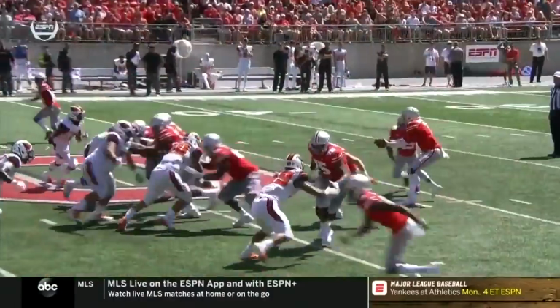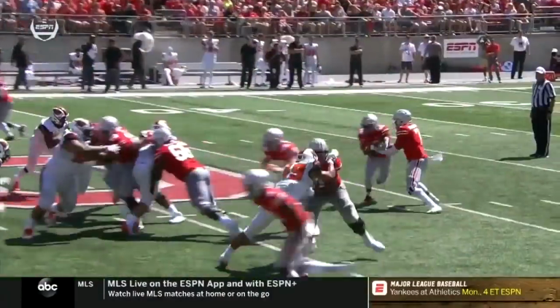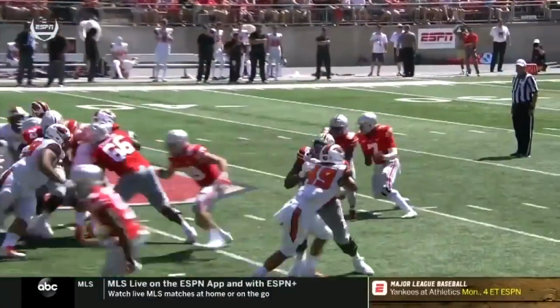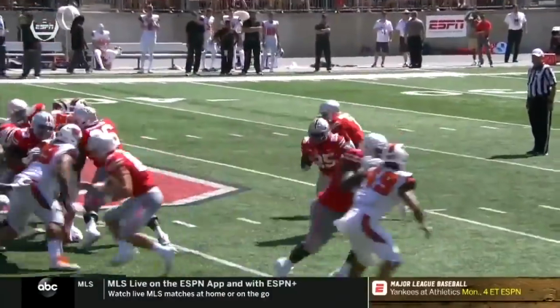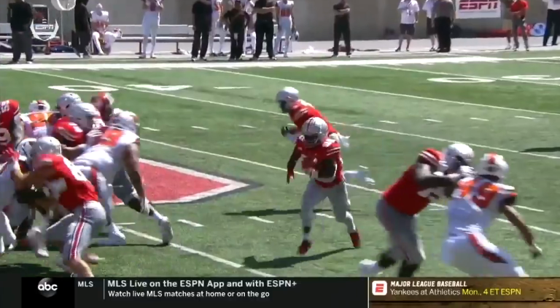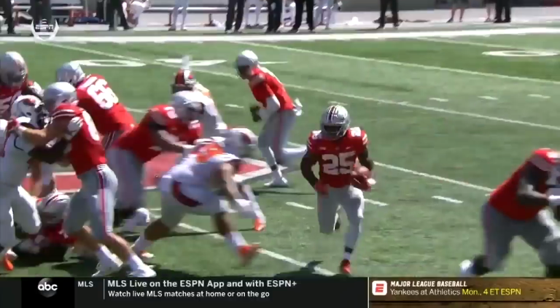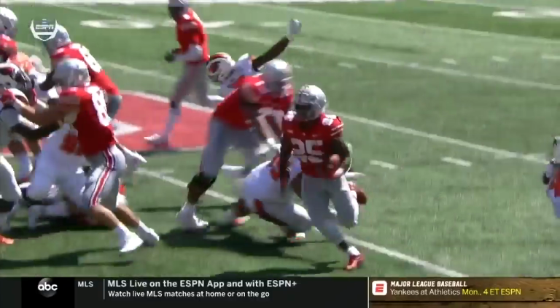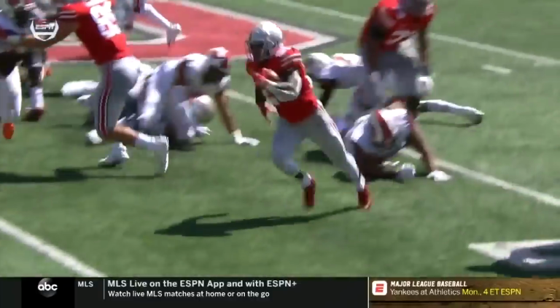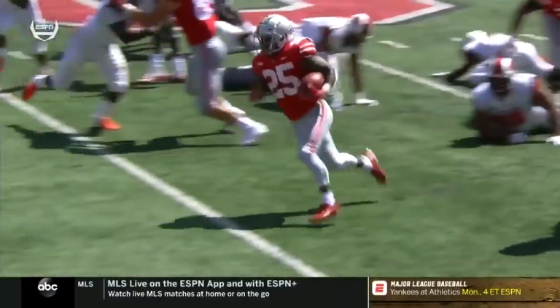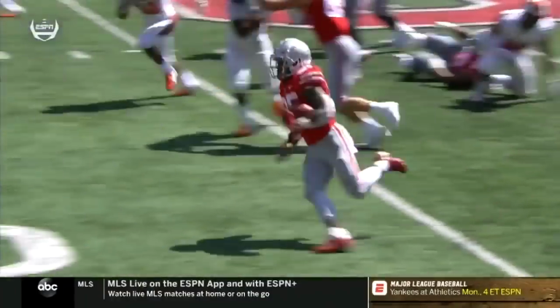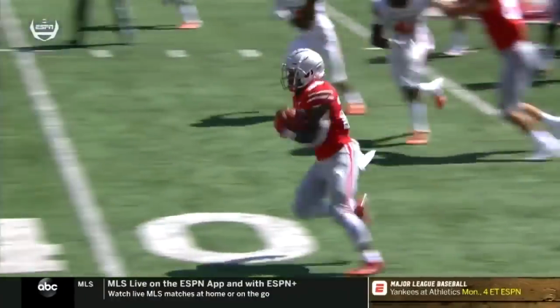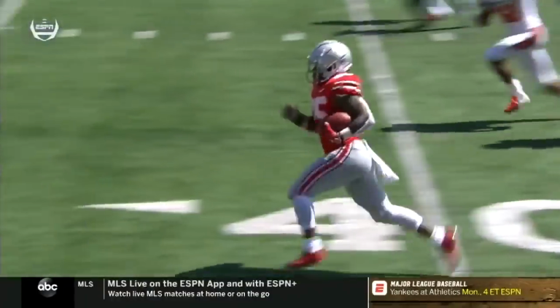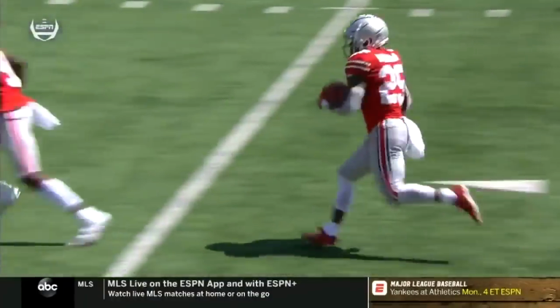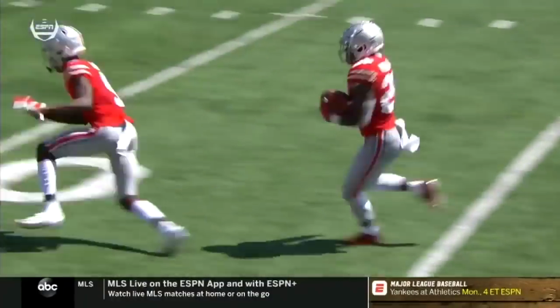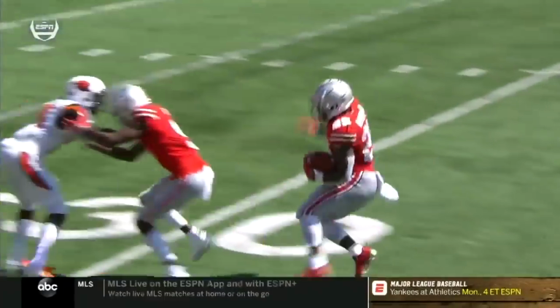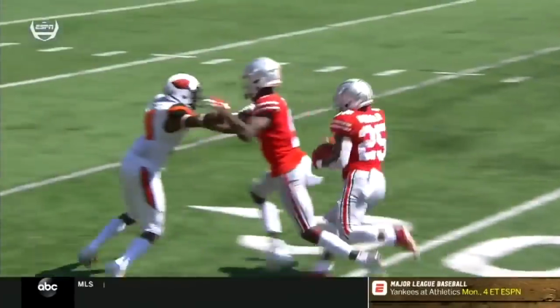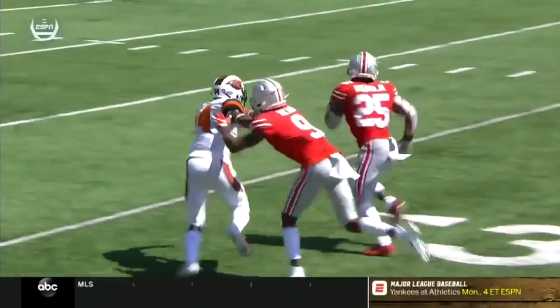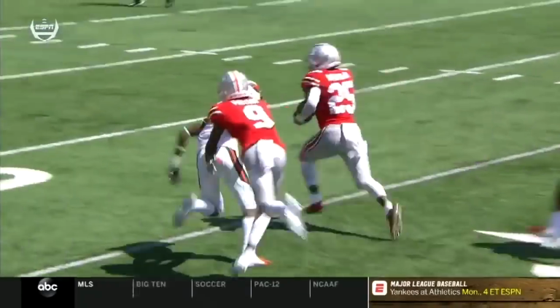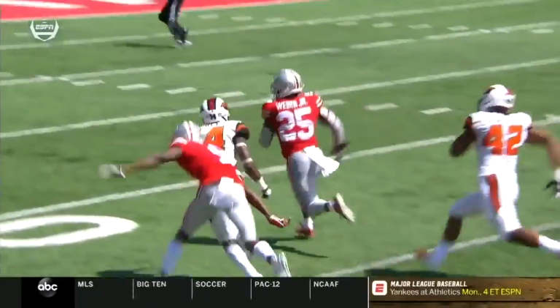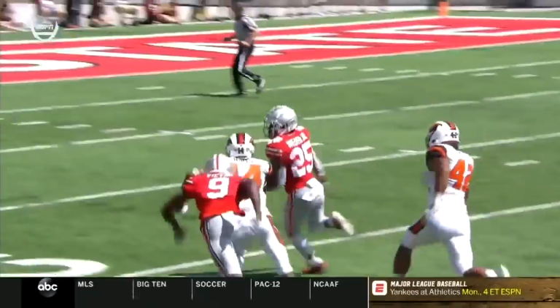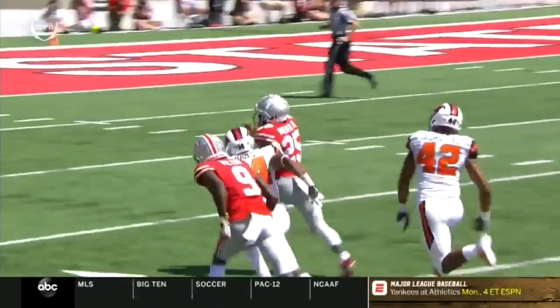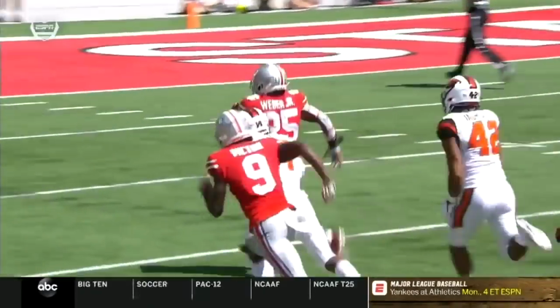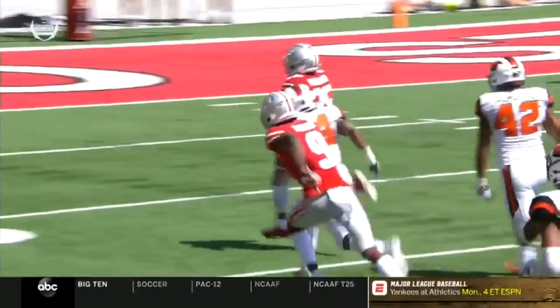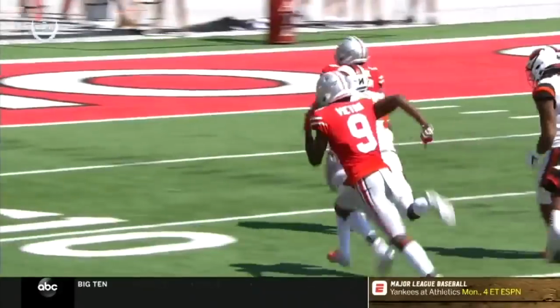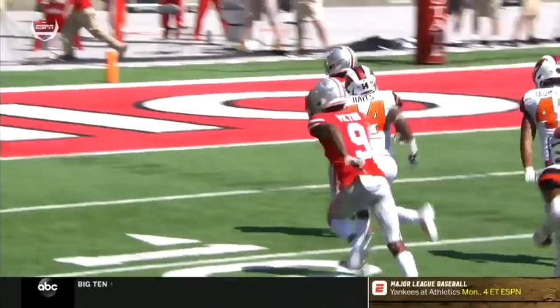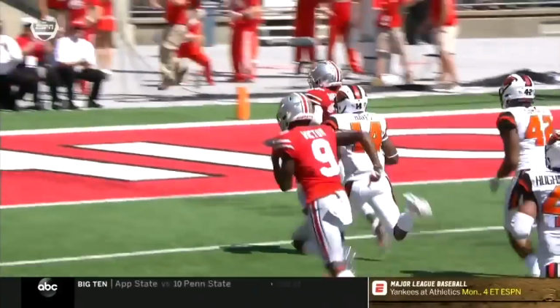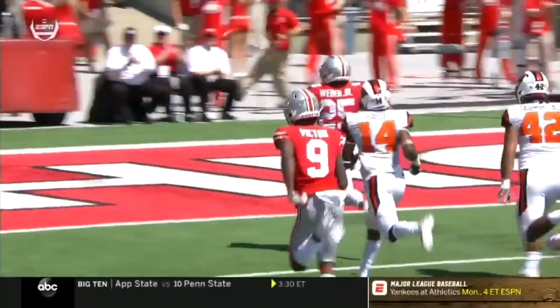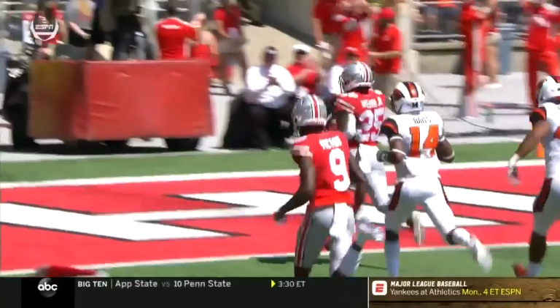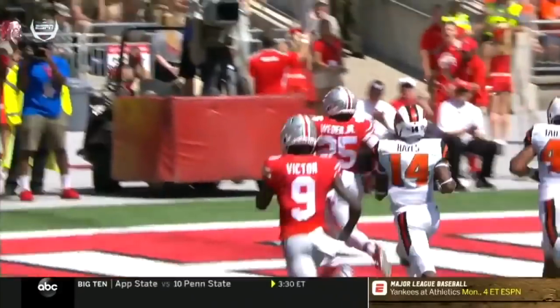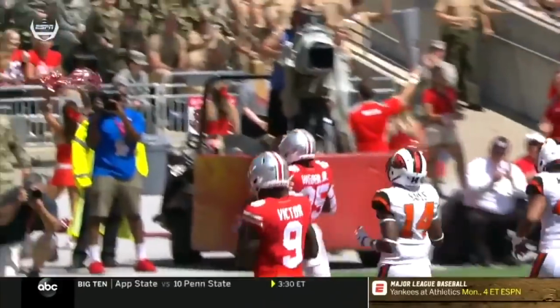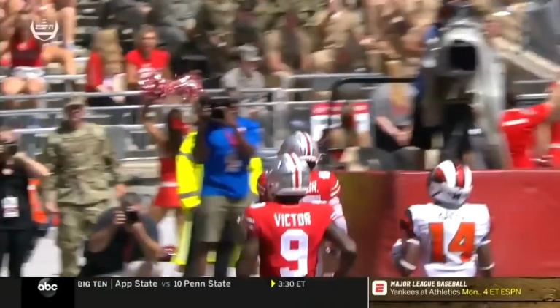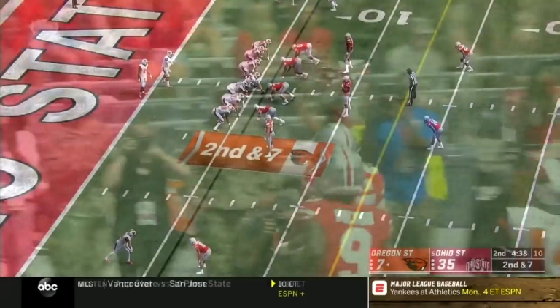Here's Weber getting to the edge. Someone blocked at the point of attack. Nothing but green grass. And when you go 49 yards untouched to the end zone...